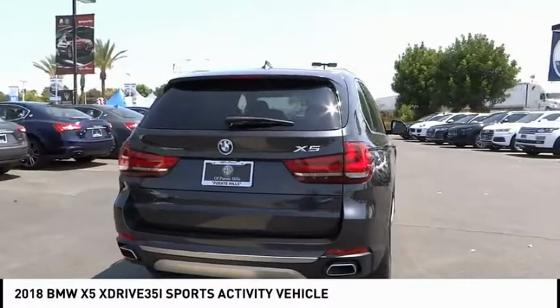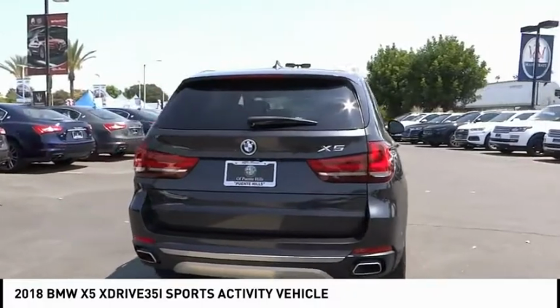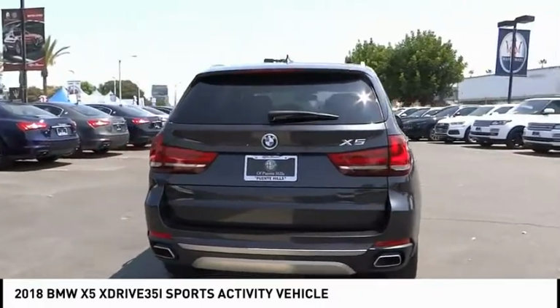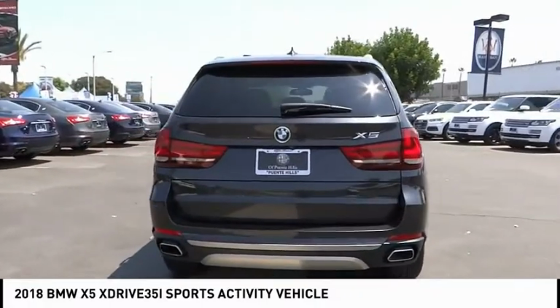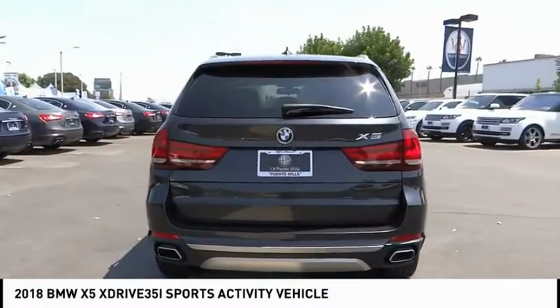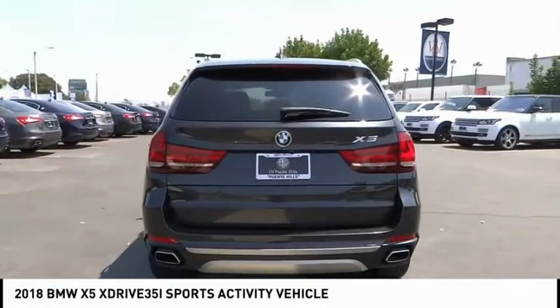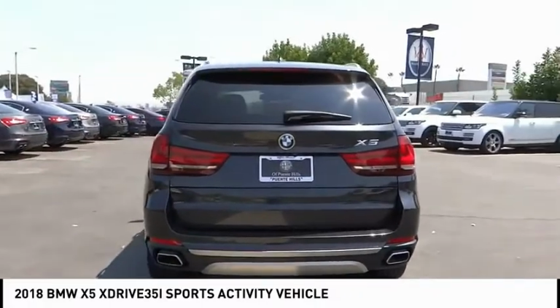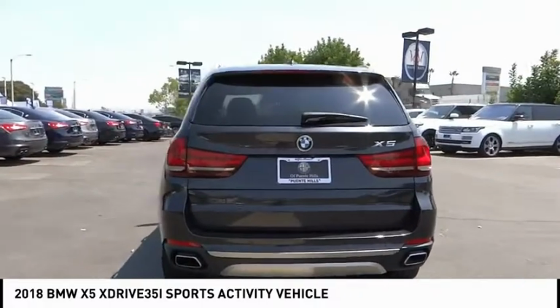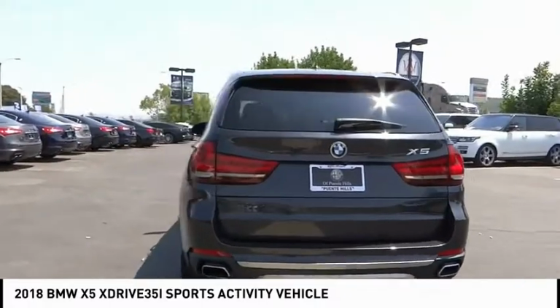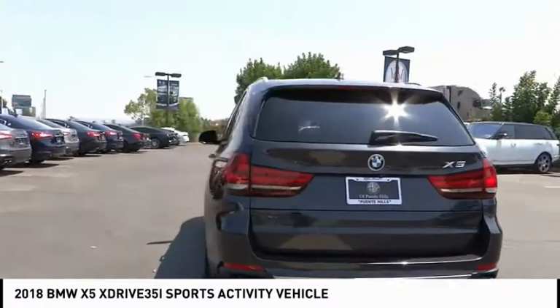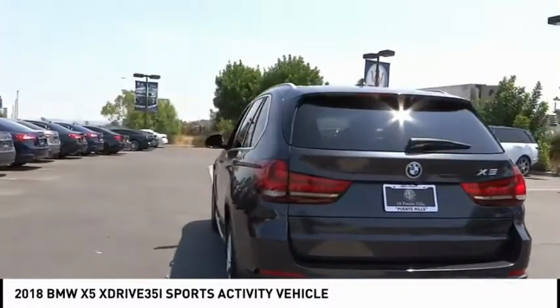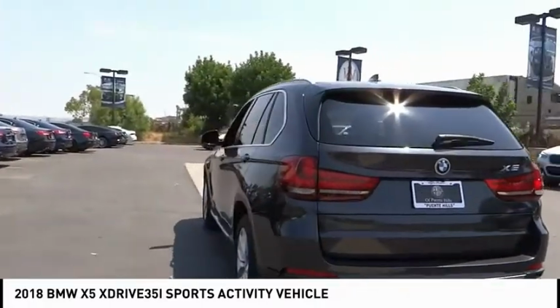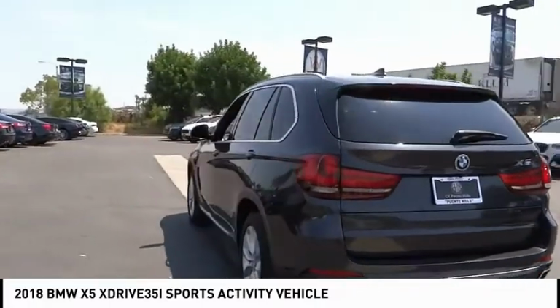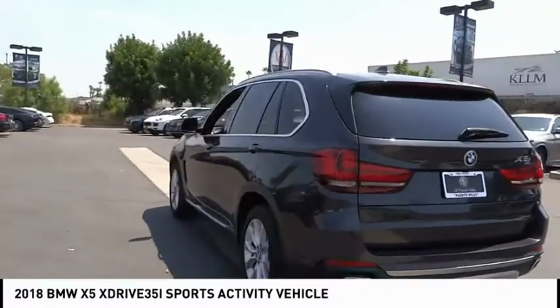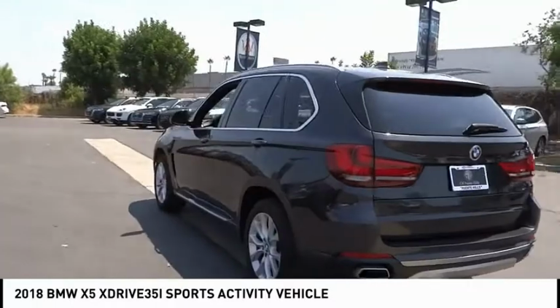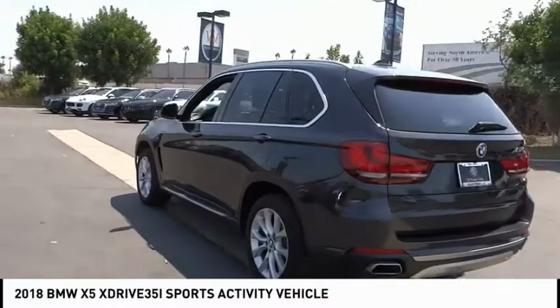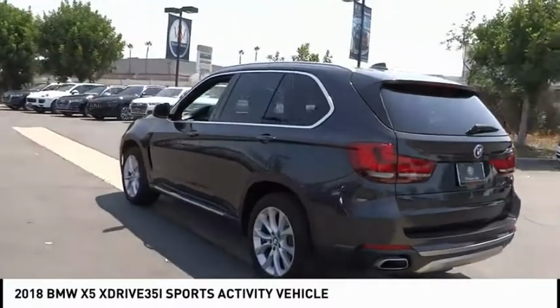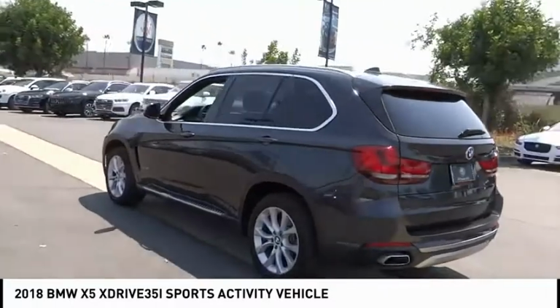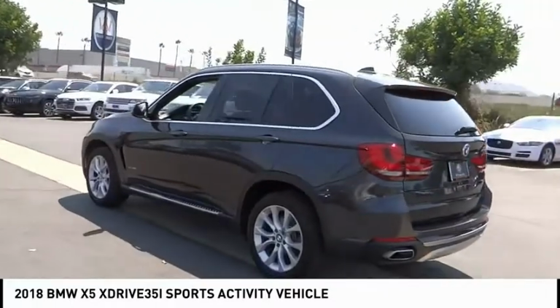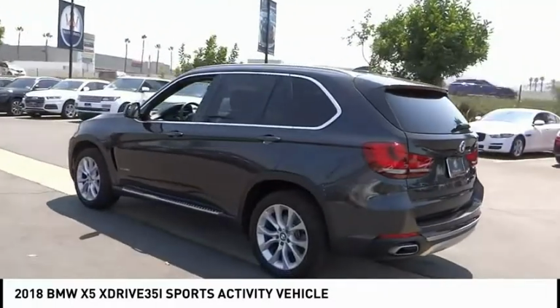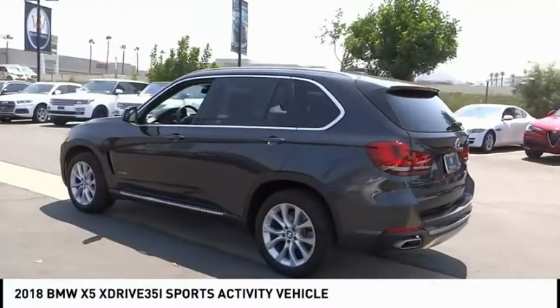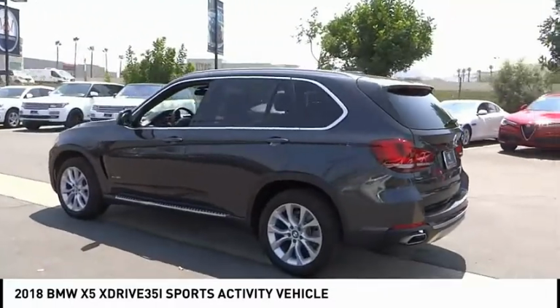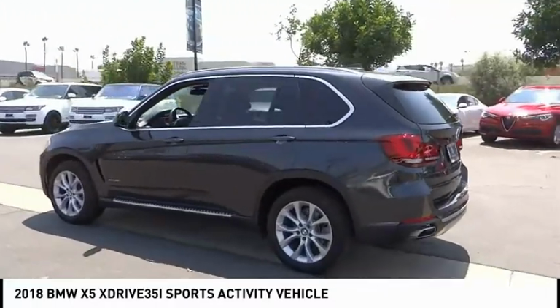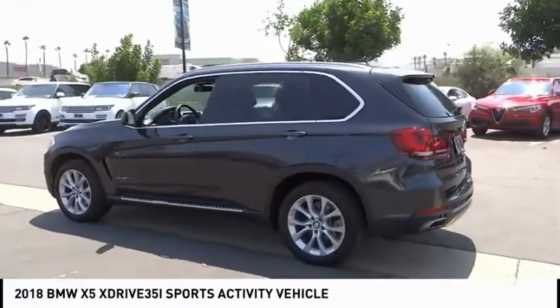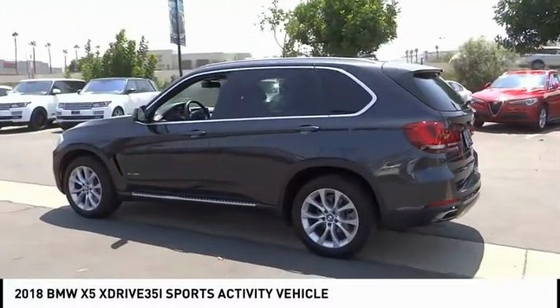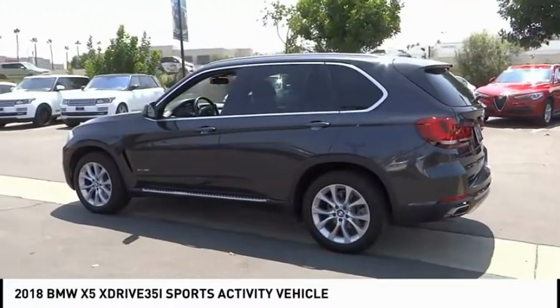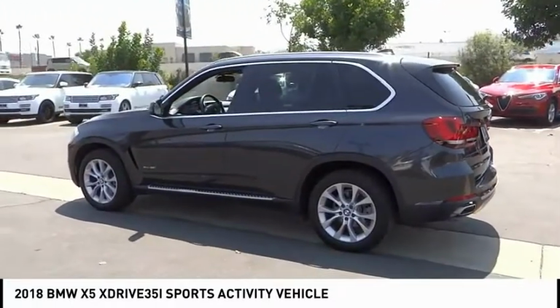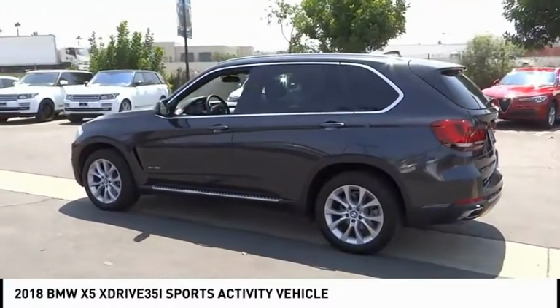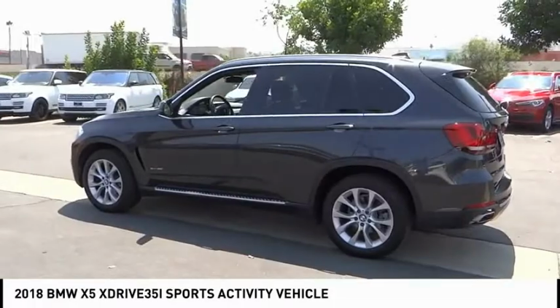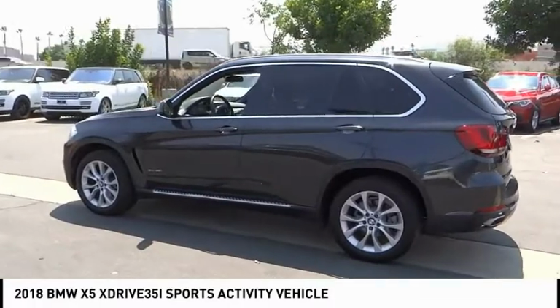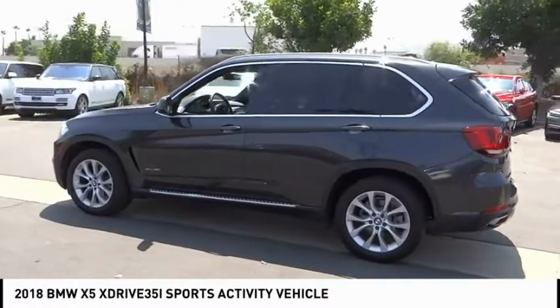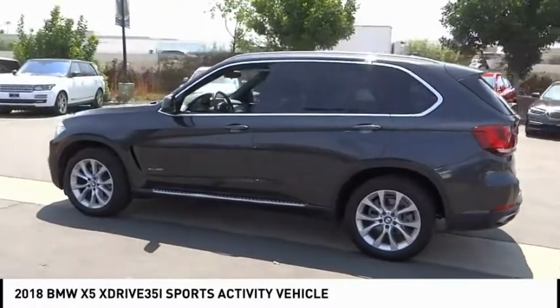Electronic stability control, alloy wheels, brake assist, traction control, remote keyless entry, fog lights, power moonroof, rain-sensing wipers, and four-wheel disc brakes.